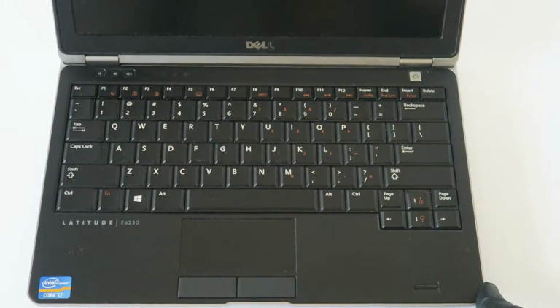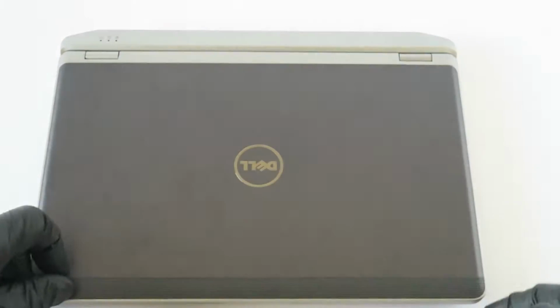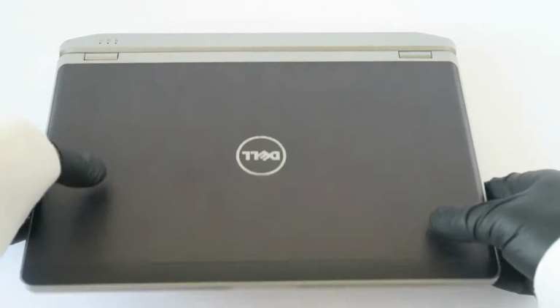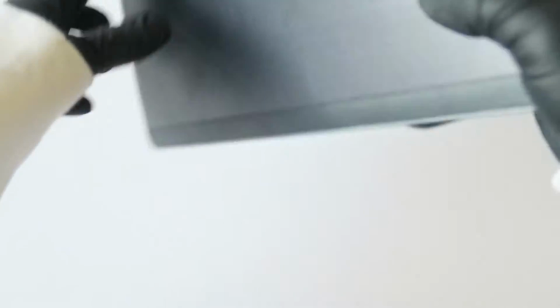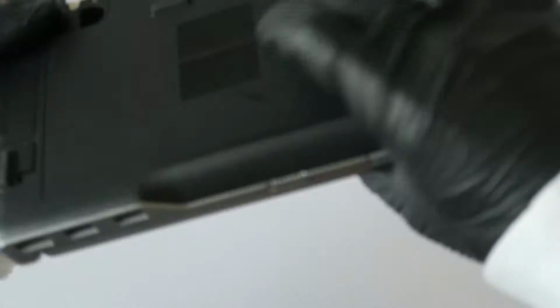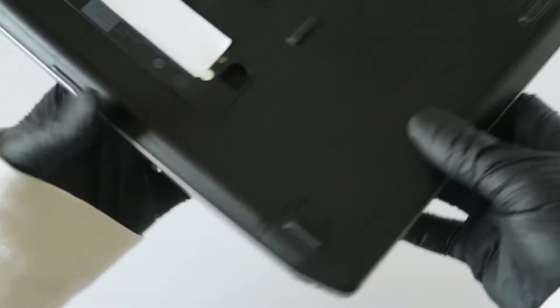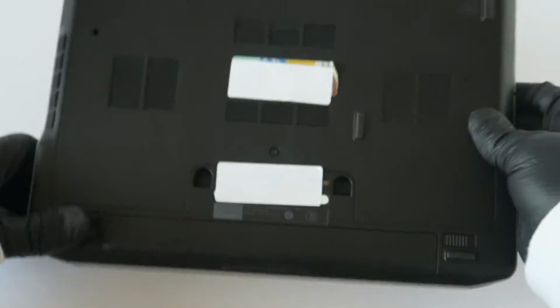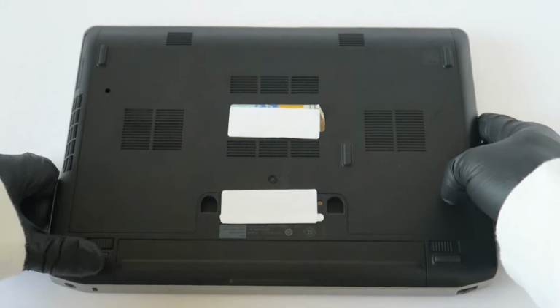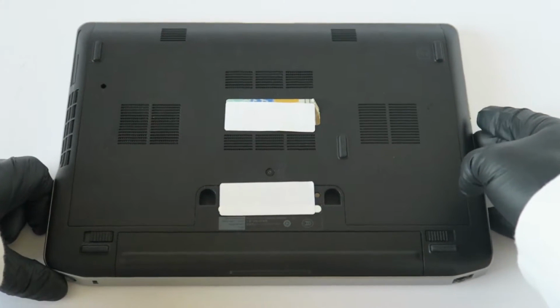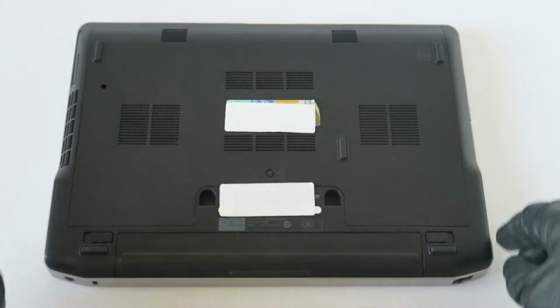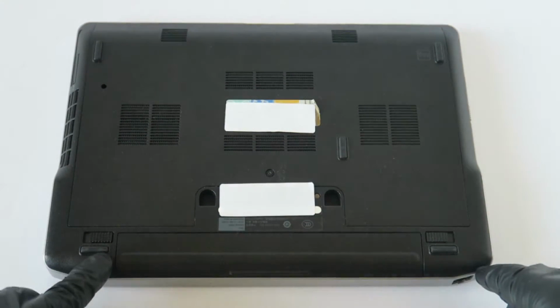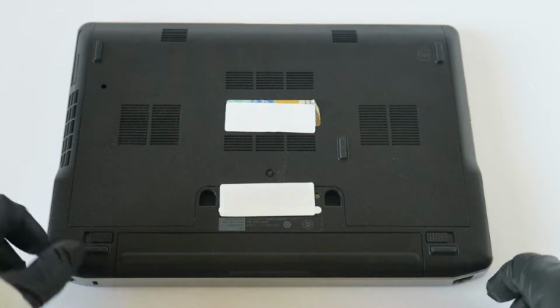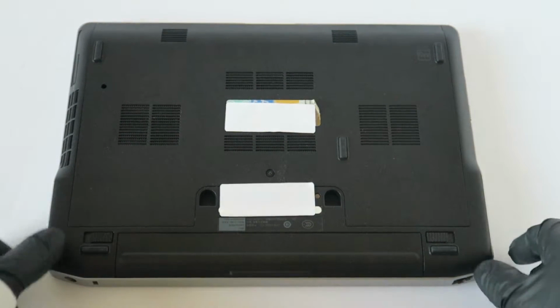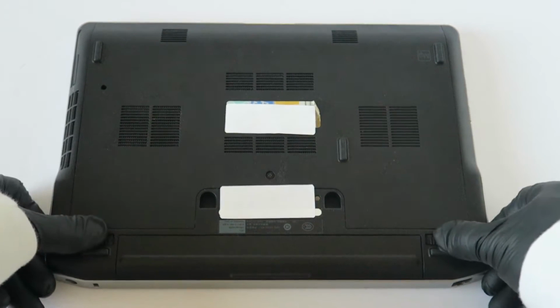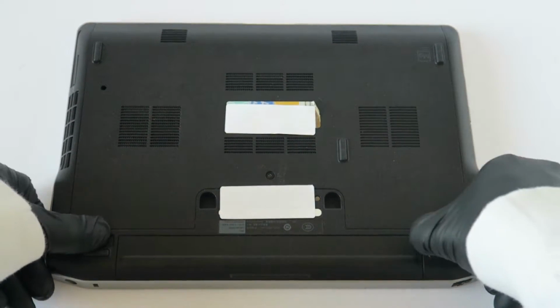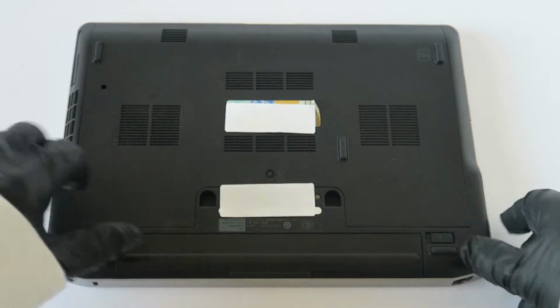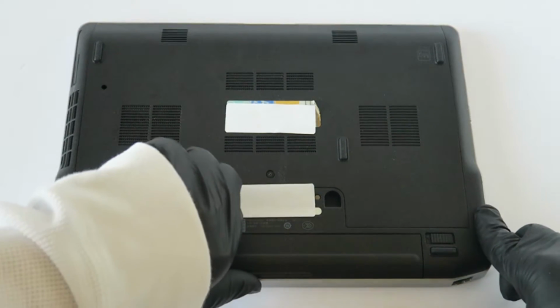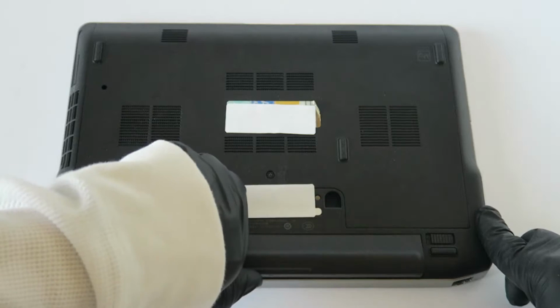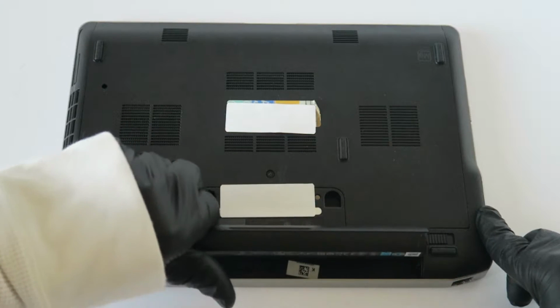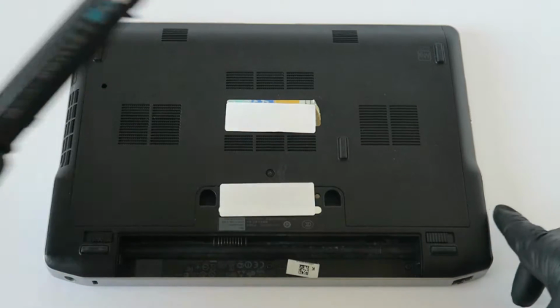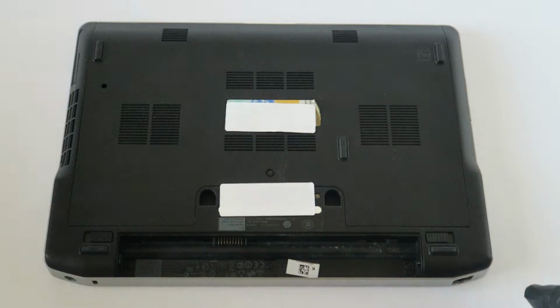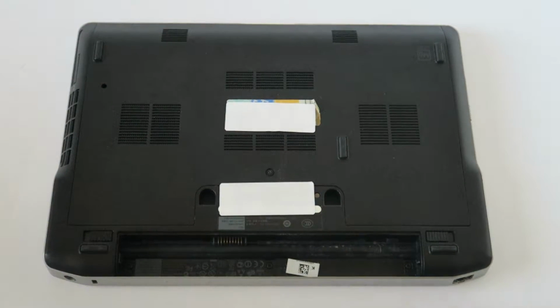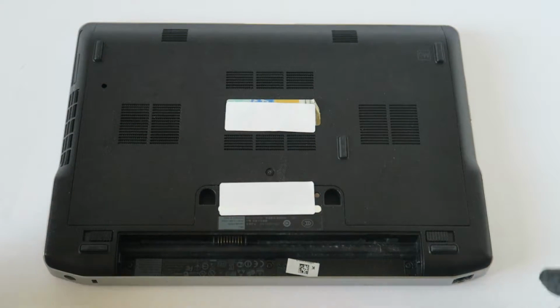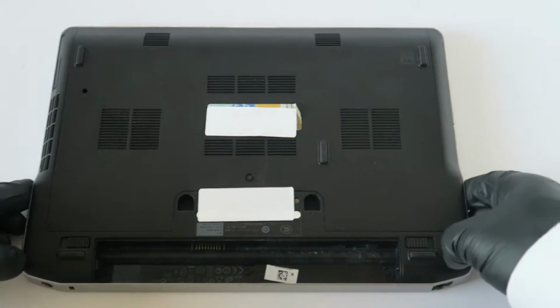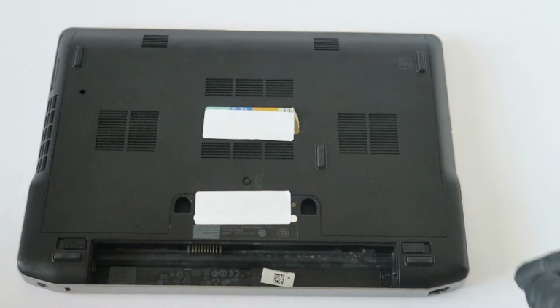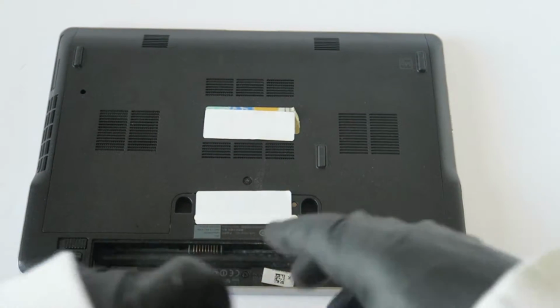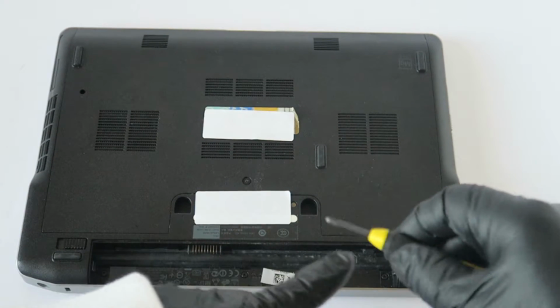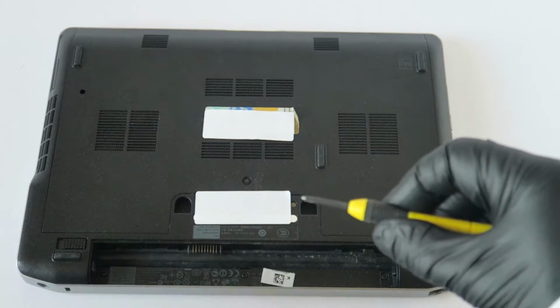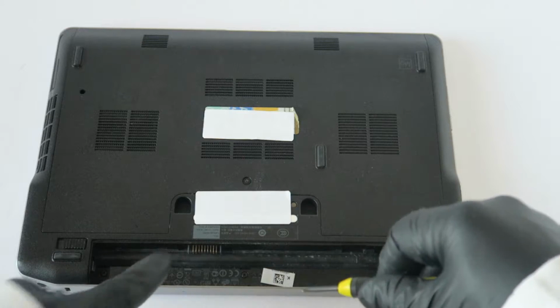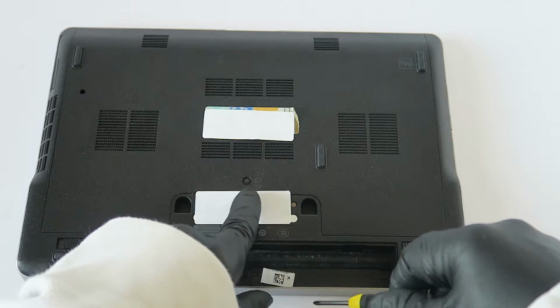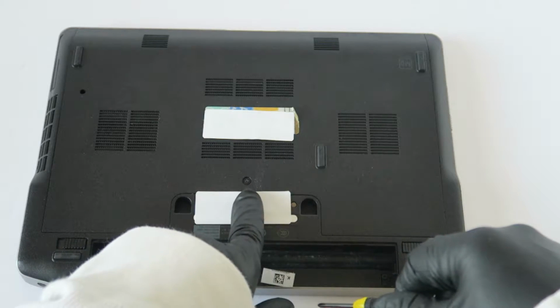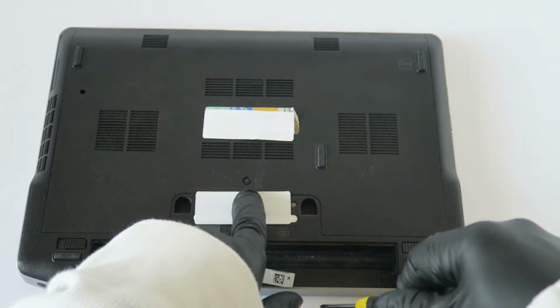So I'm going to switch to the back side and you're going to remove the battery. Now I'm going to take a mini Phillips screwdriver and there's one screw here in the middle.